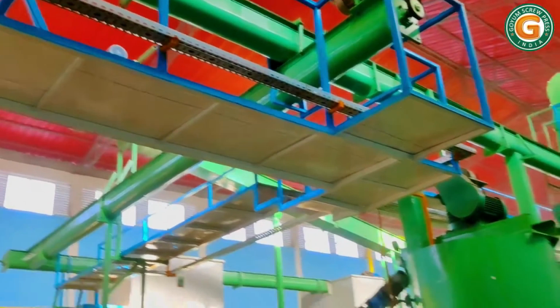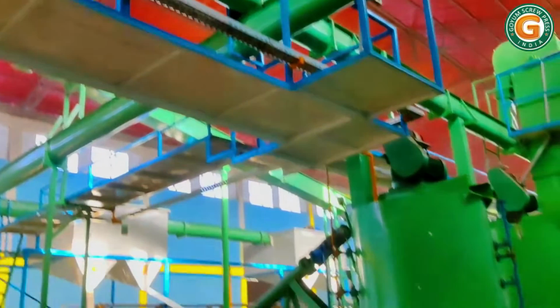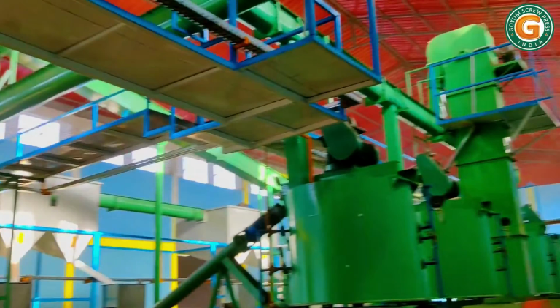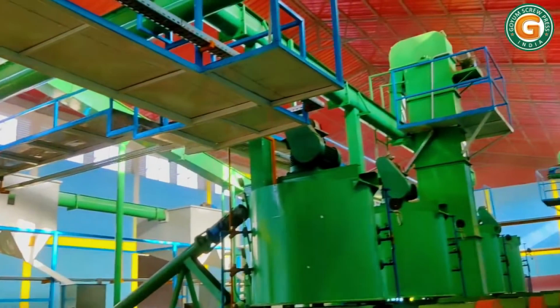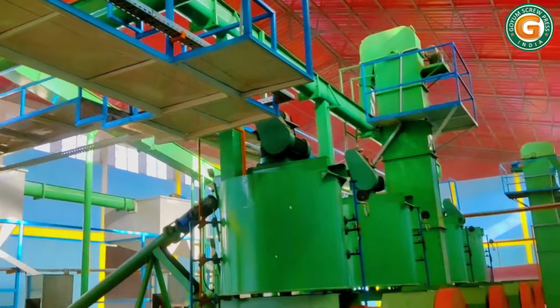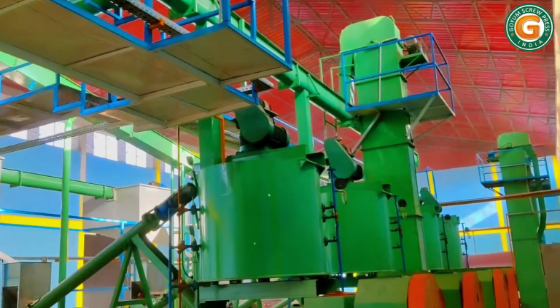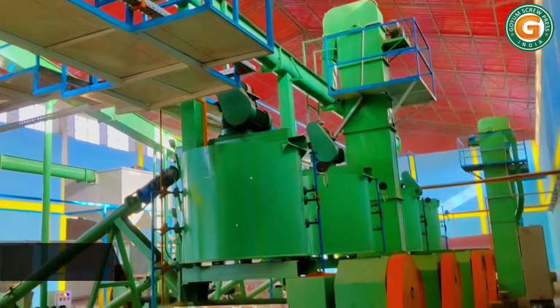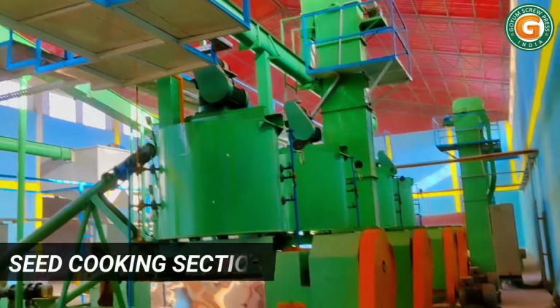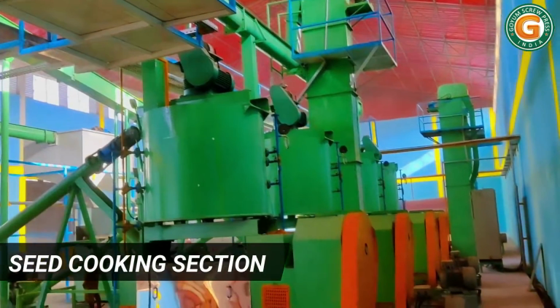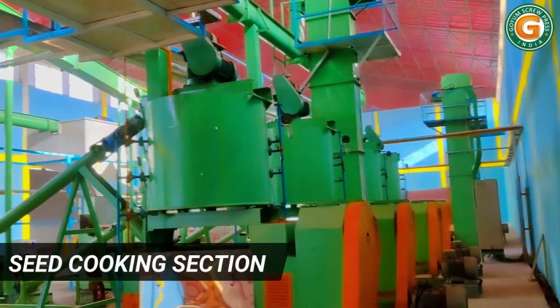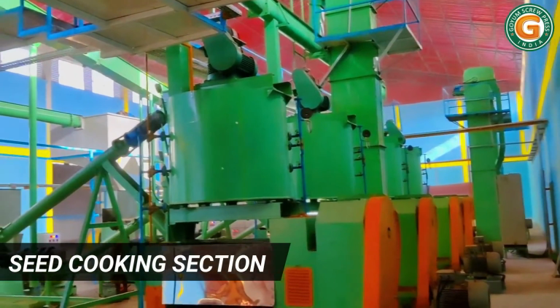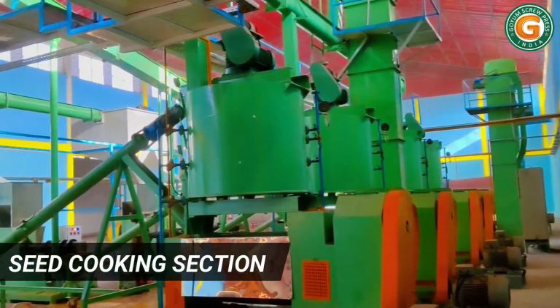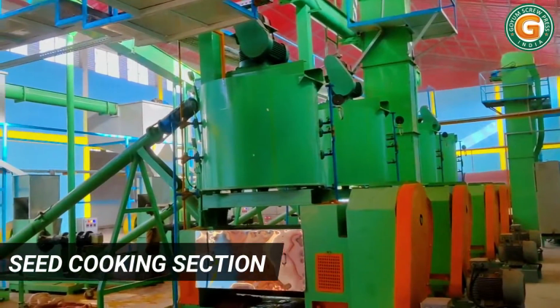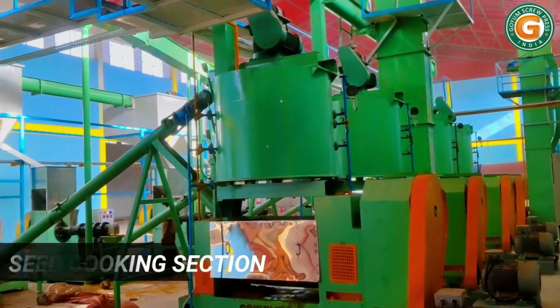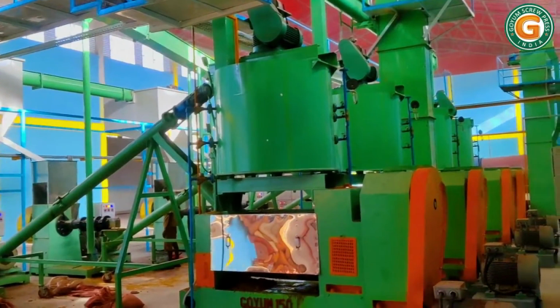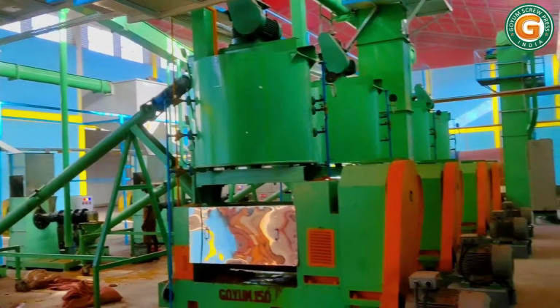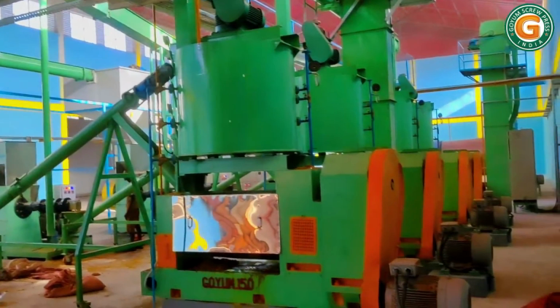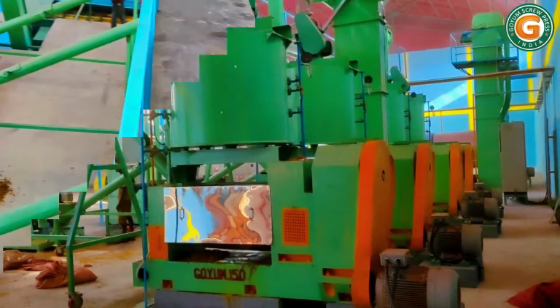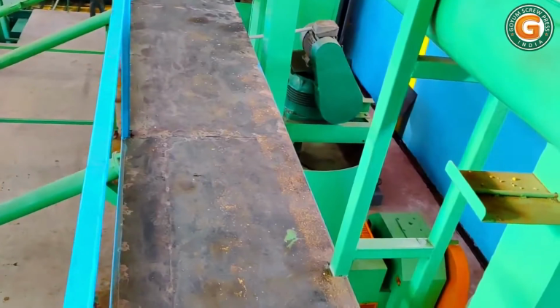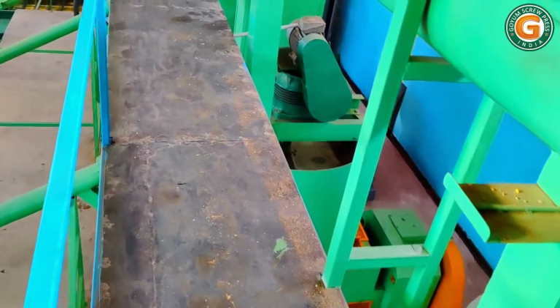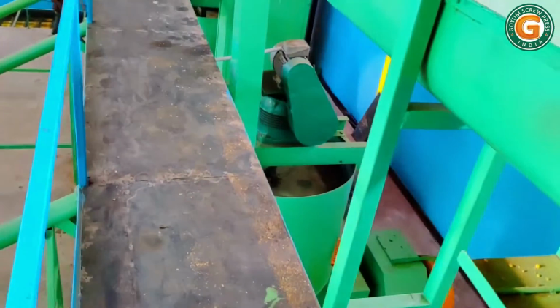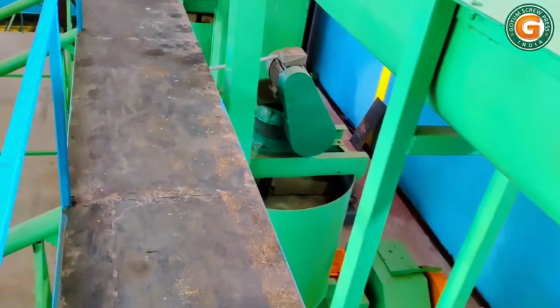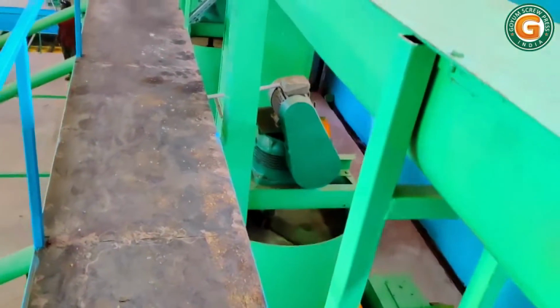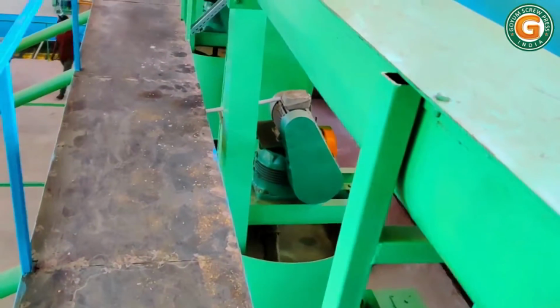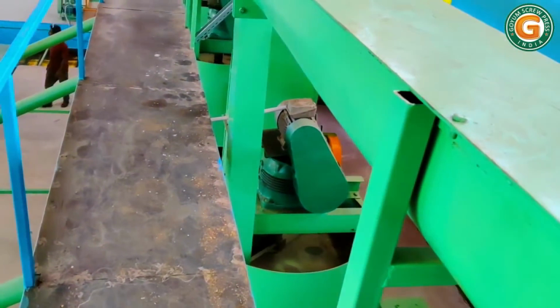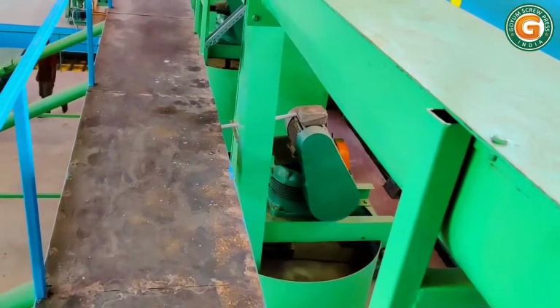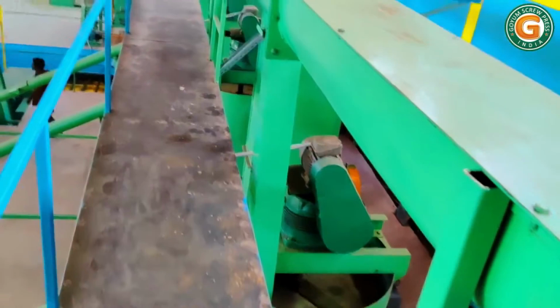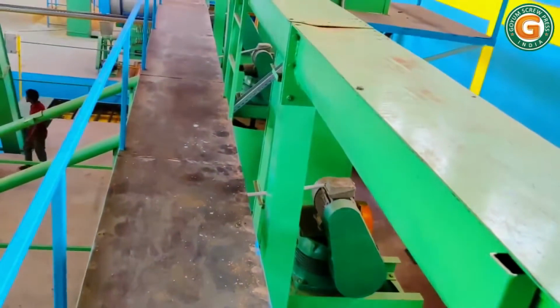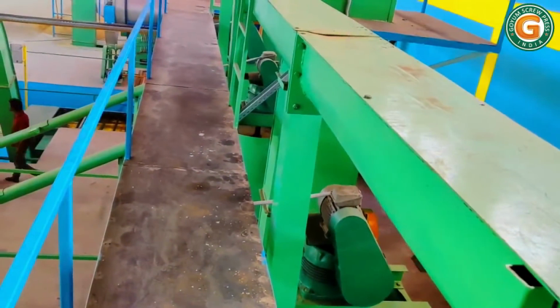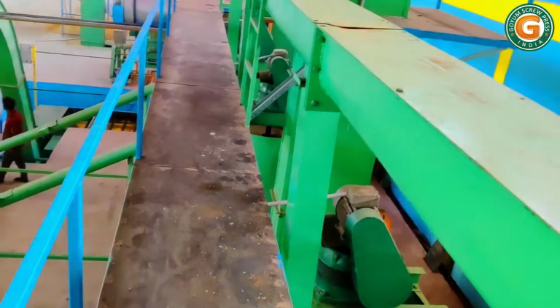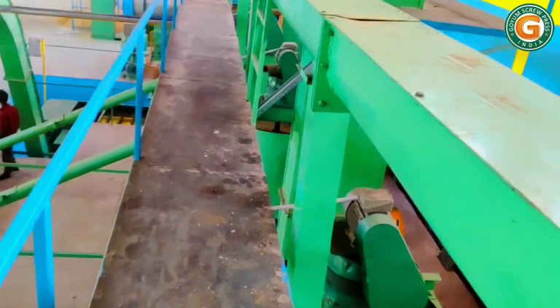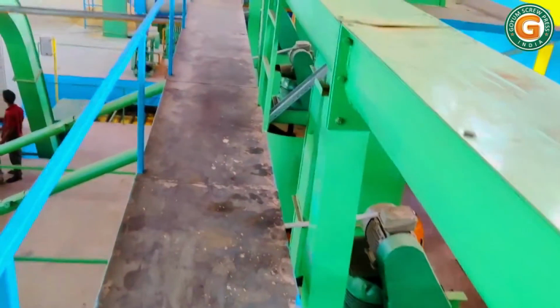Here you can see vertical seed cookers mounted on top of each press. The seeds enter the cooker from the top and are conditioned using steam before entering the press.